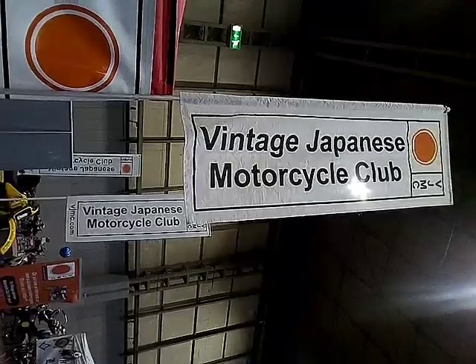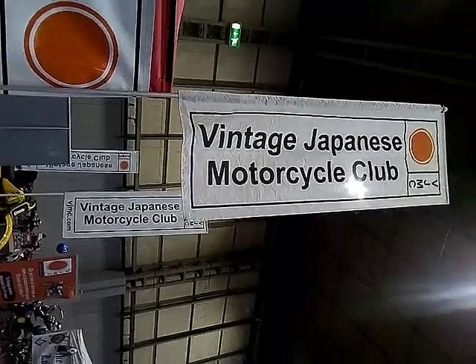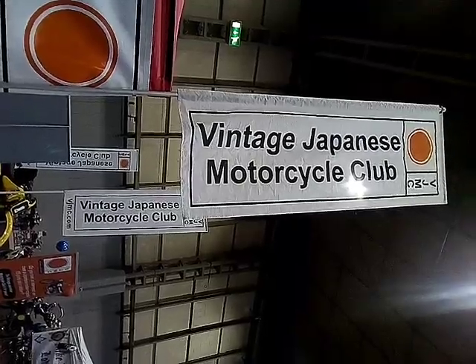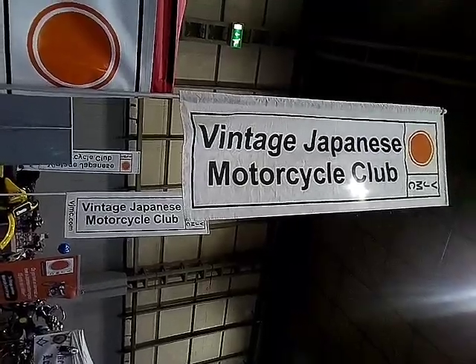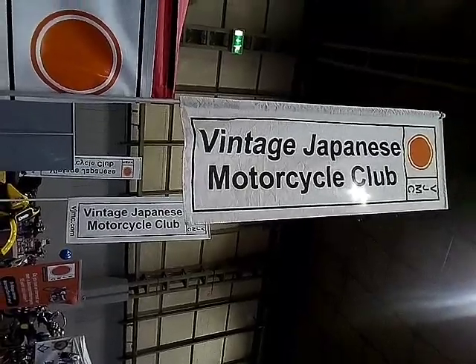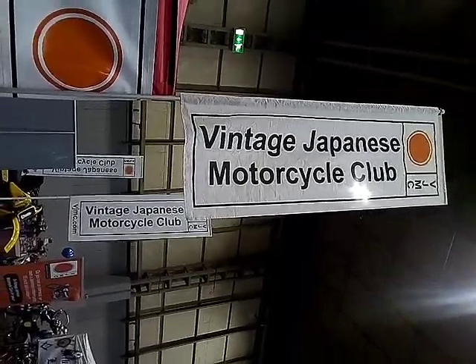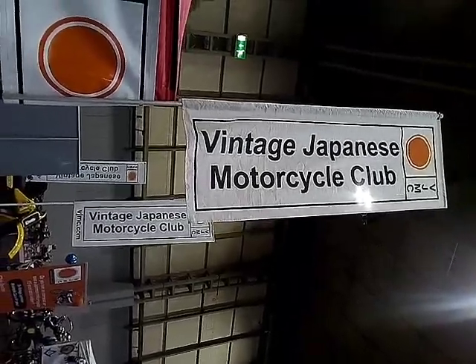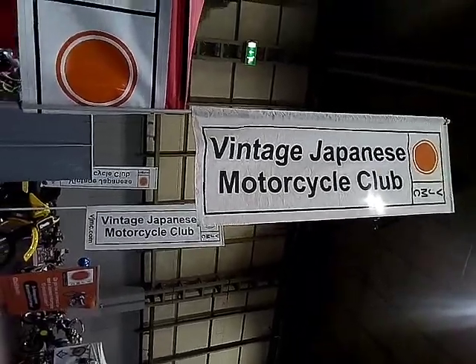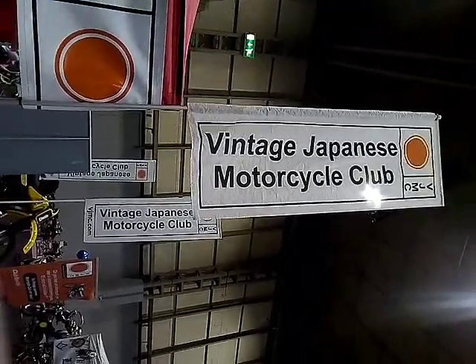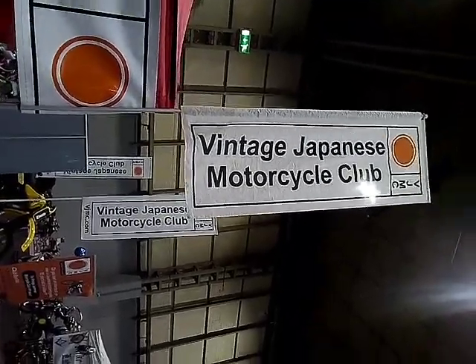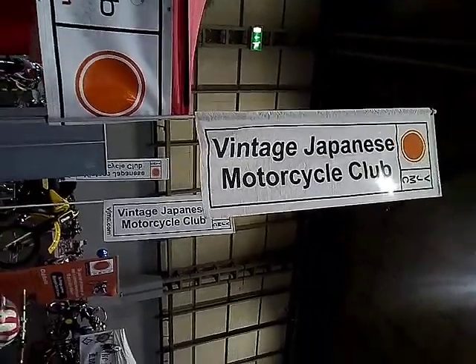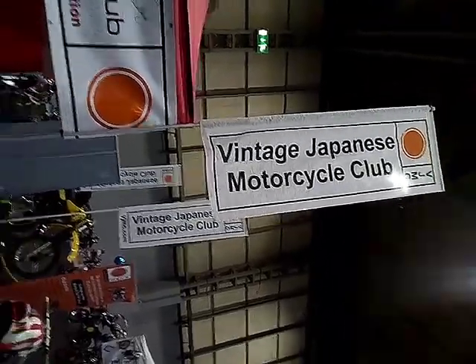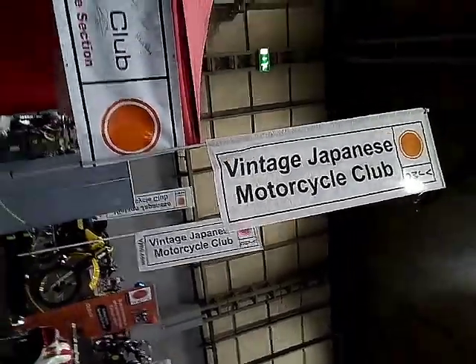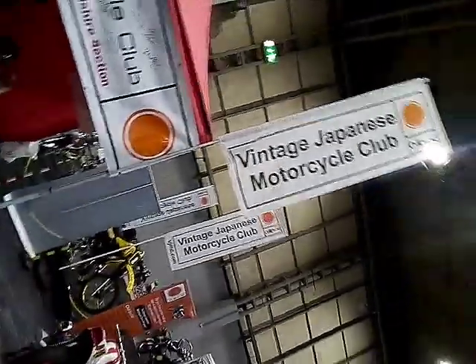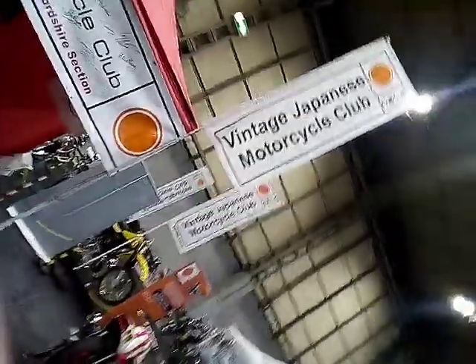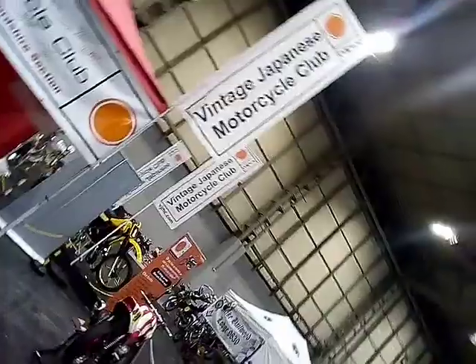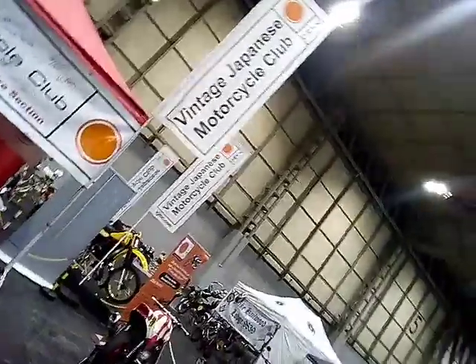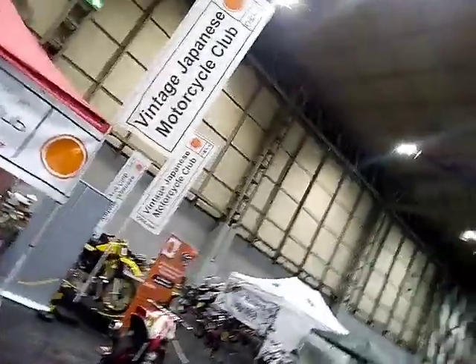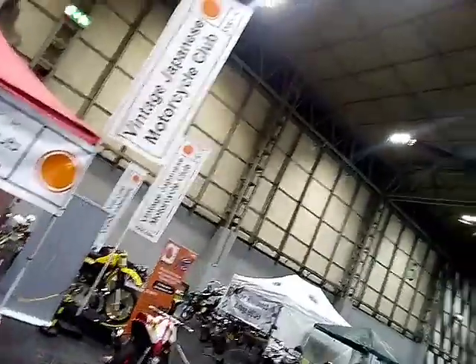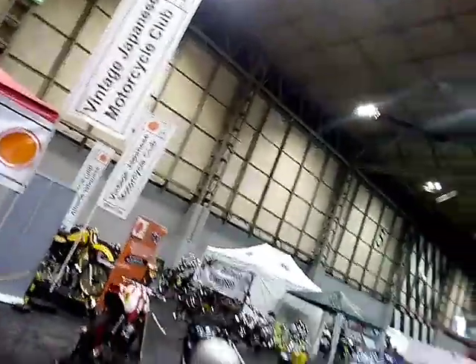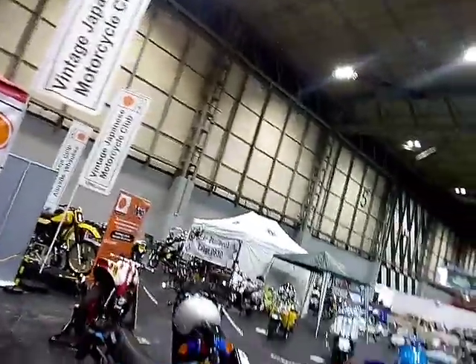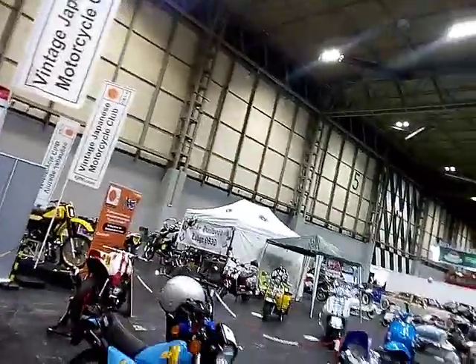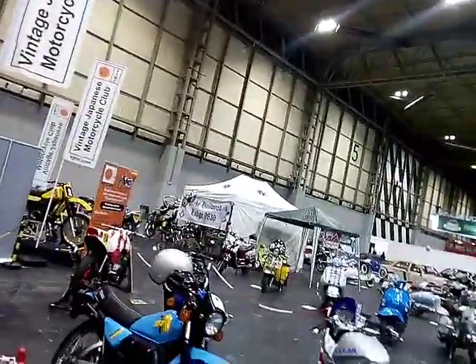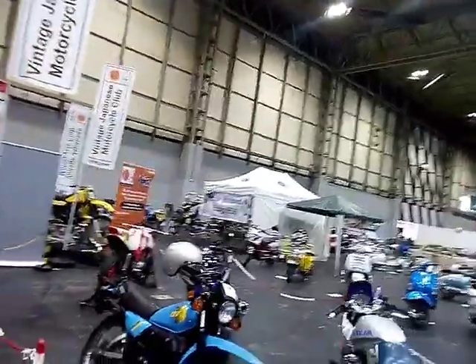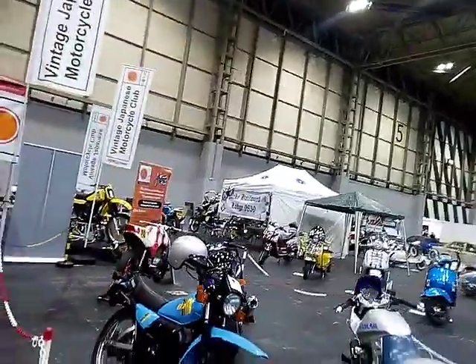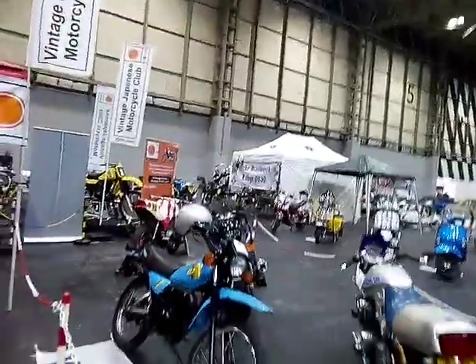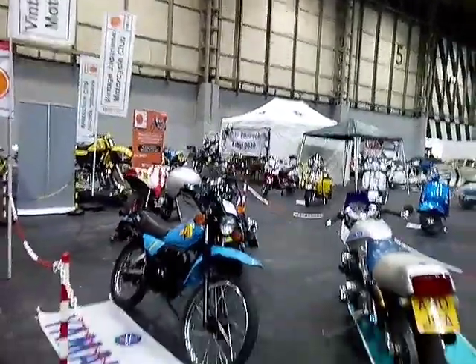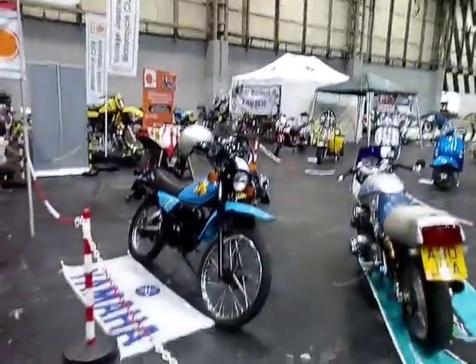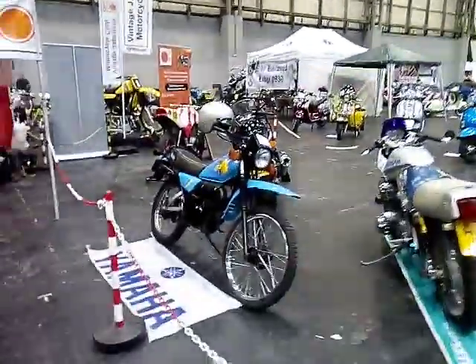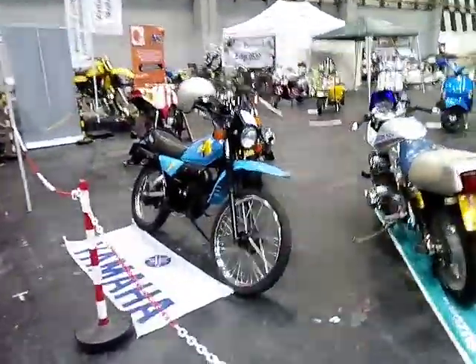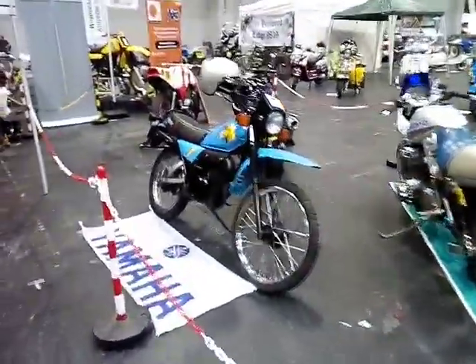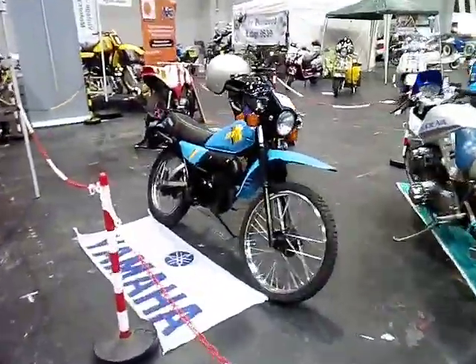Good morning, I'm Rich. We're at the Classic Car Show — this is the motorbike section. This is the vintage Japanese motorcycle club. We'll have a quick look round.